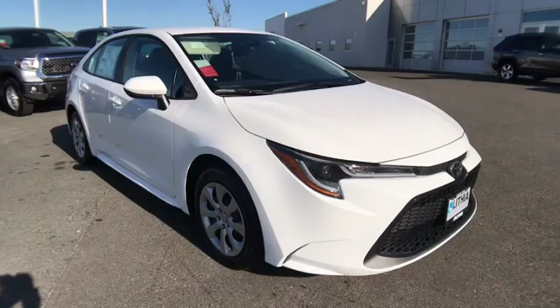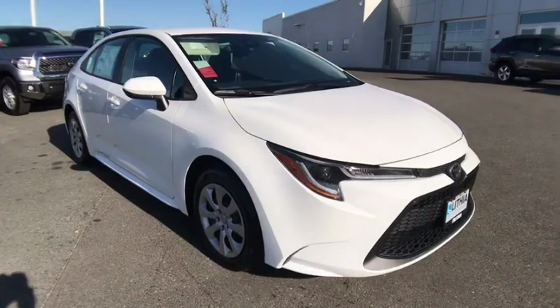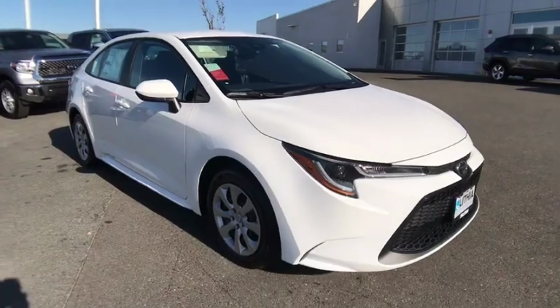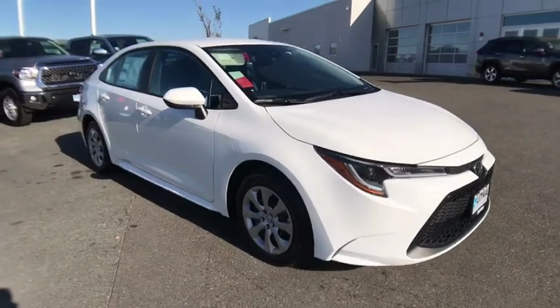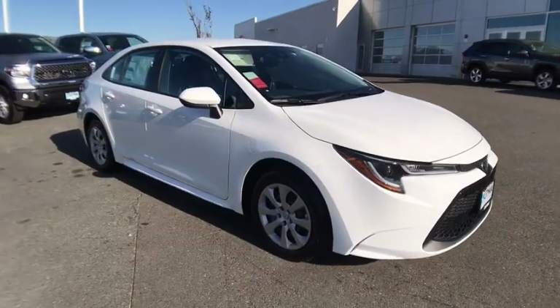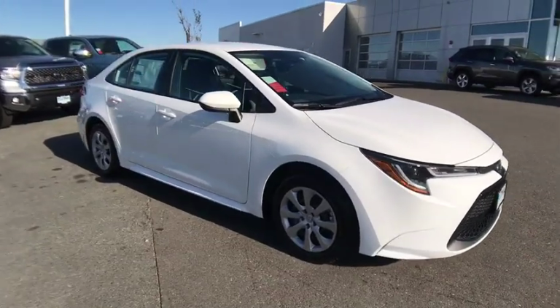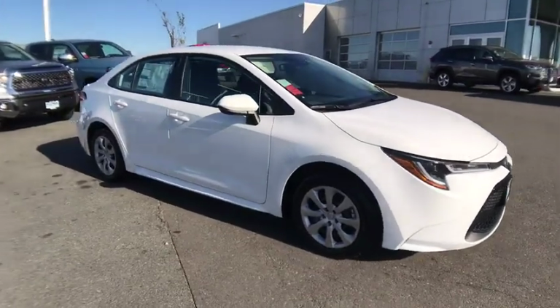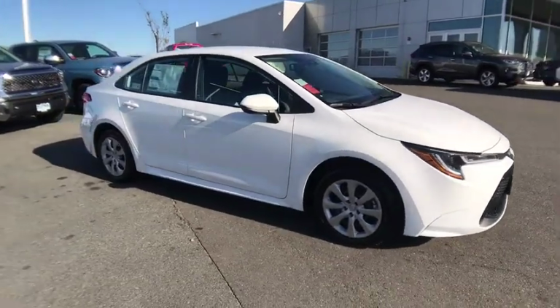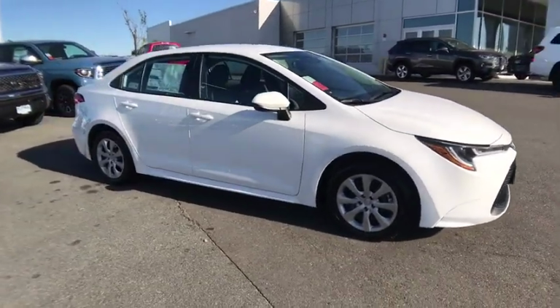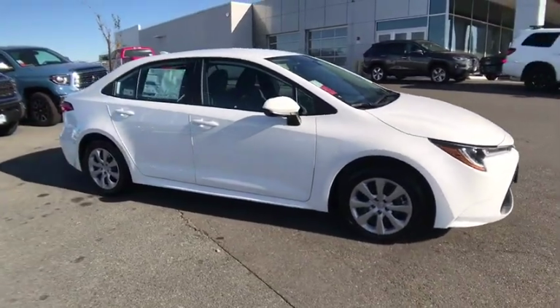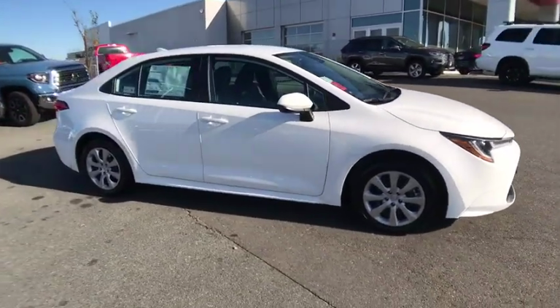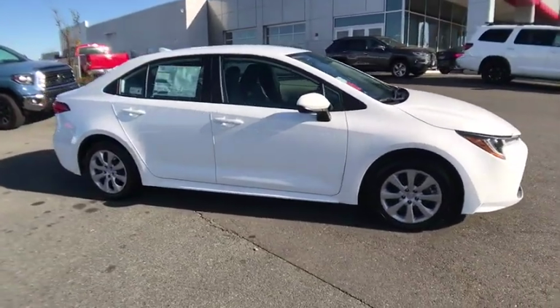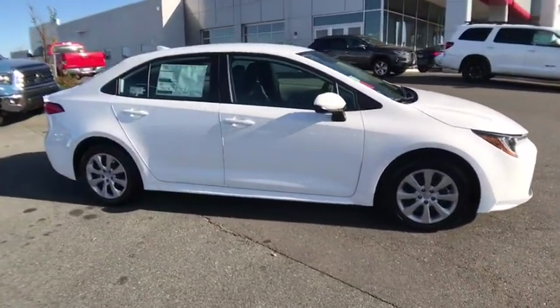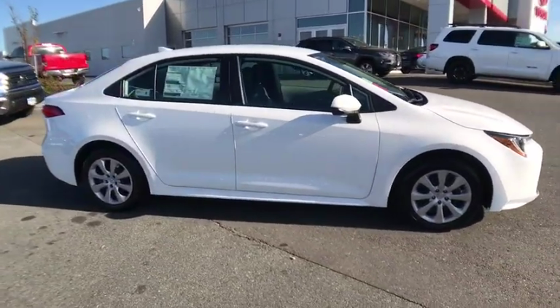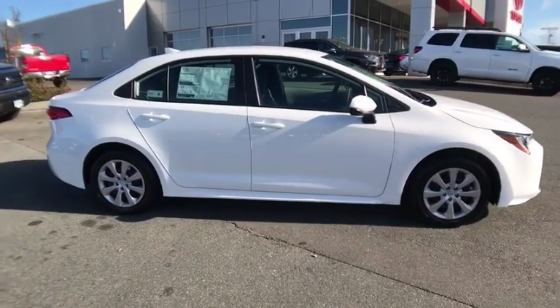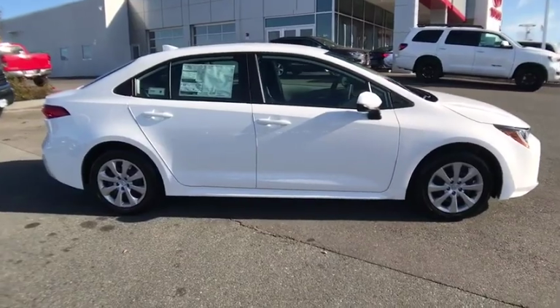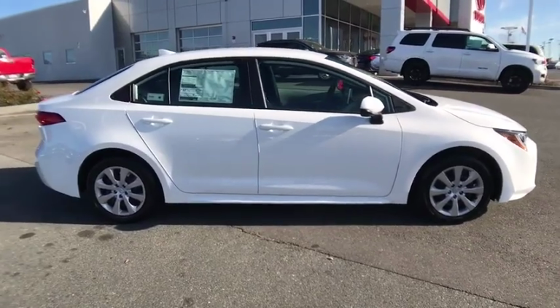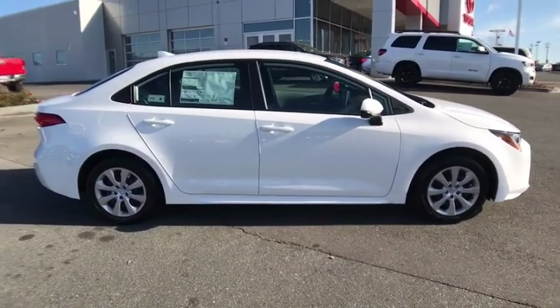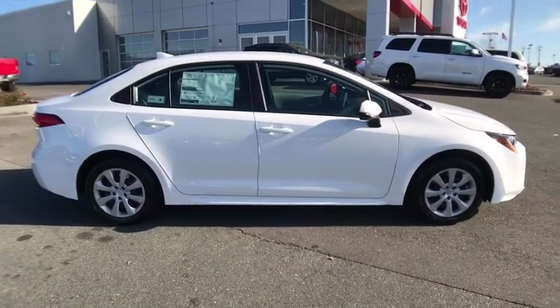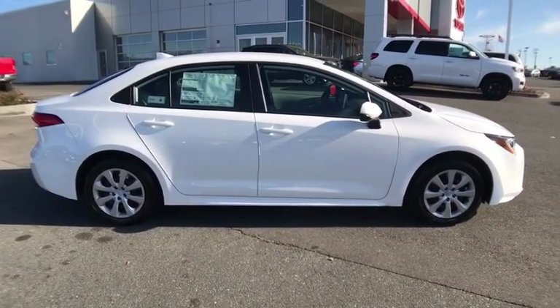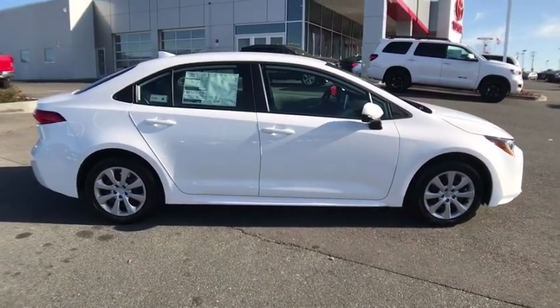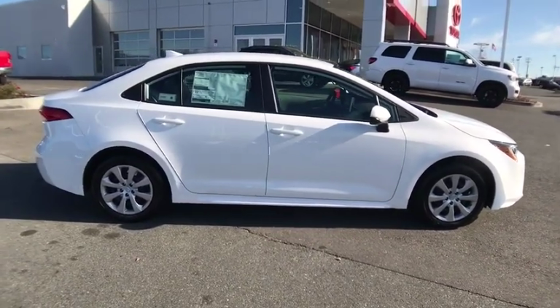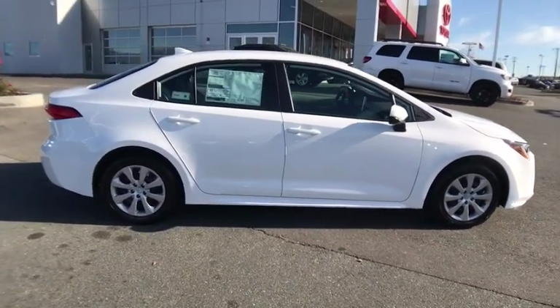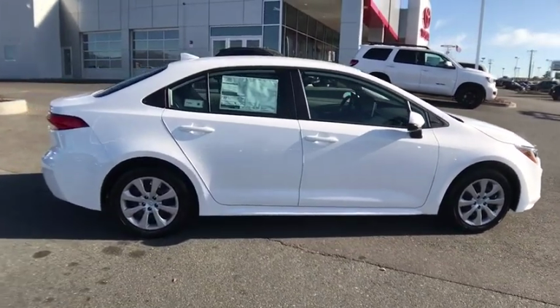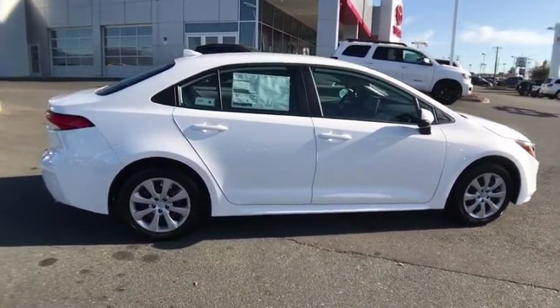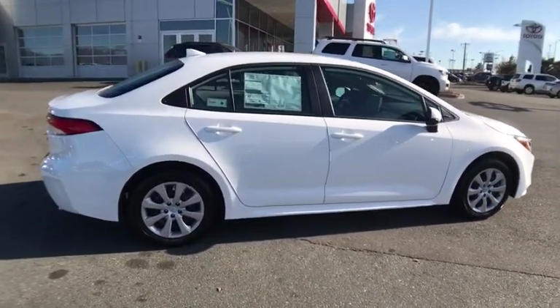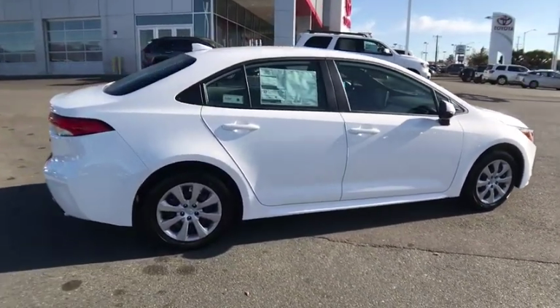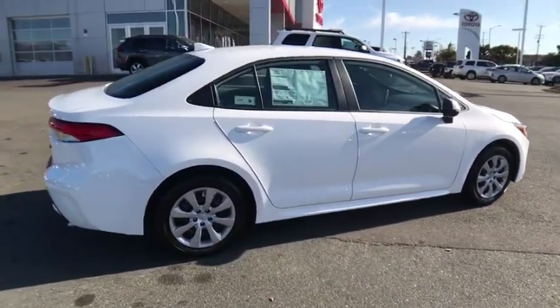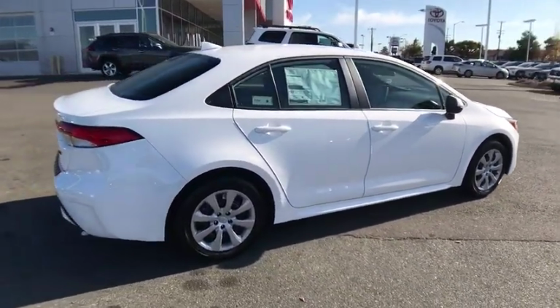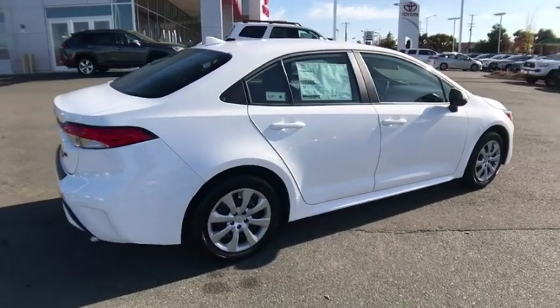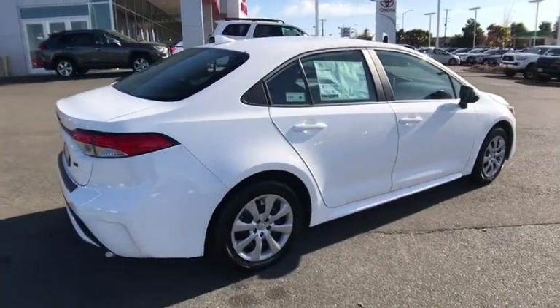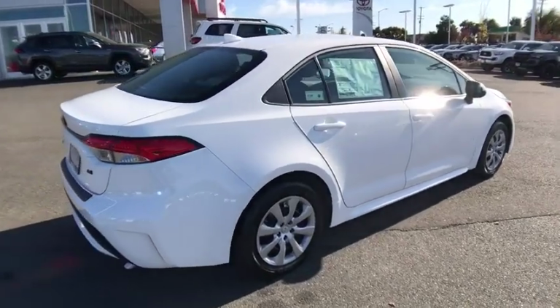Stop by and take a look at the 2020 Toyota Corolla. The Corolla is still a great option for those who want dependability, comfort, and value. Here are some of this vehicle's great options.